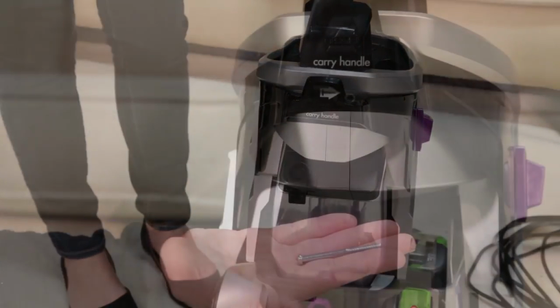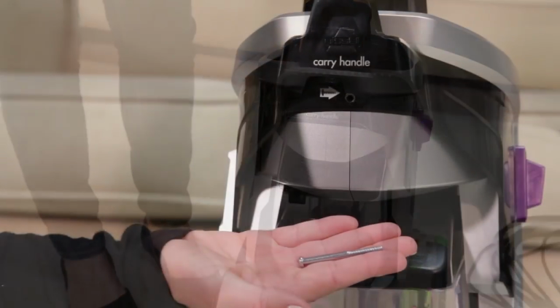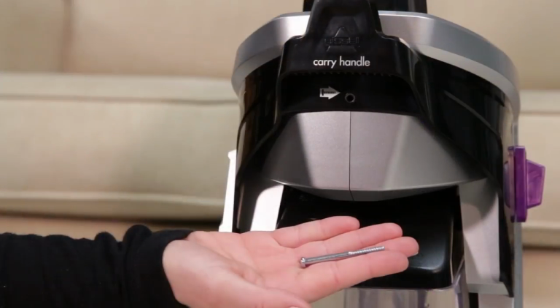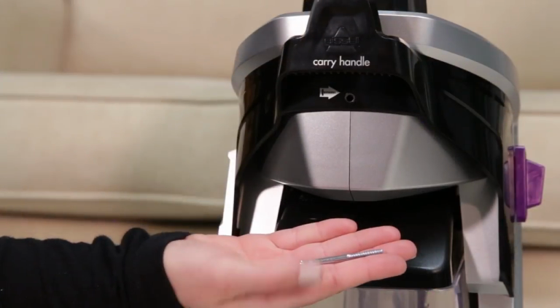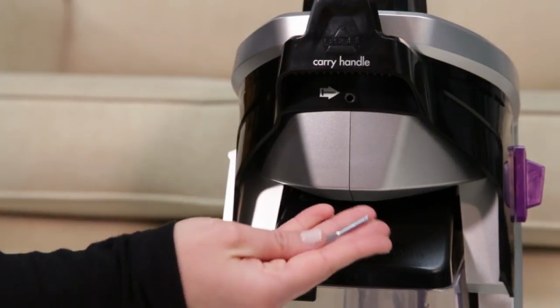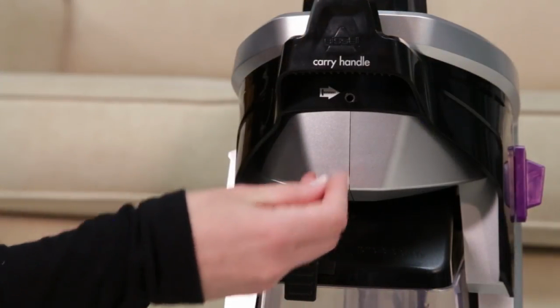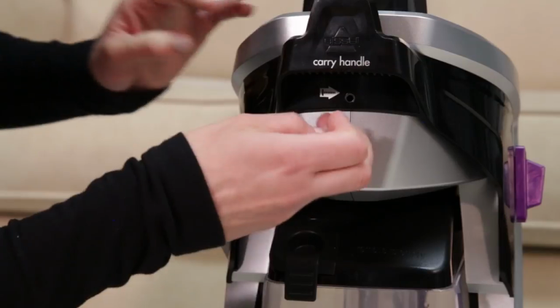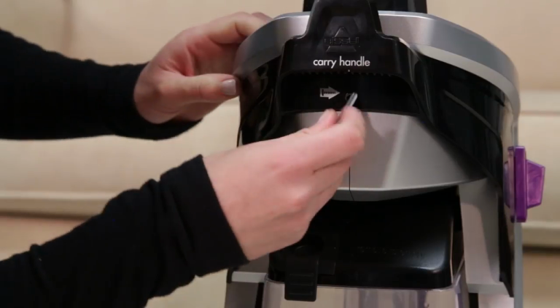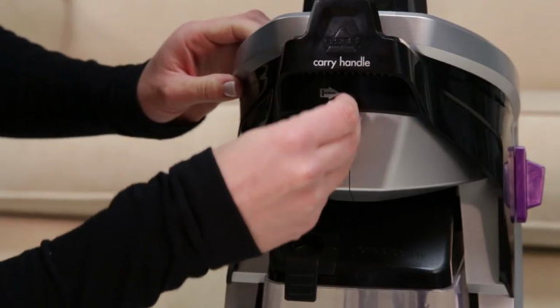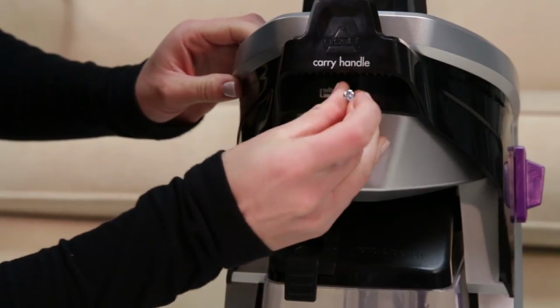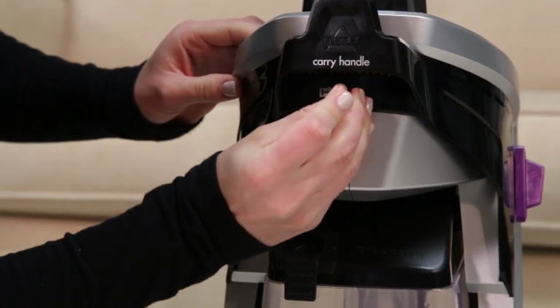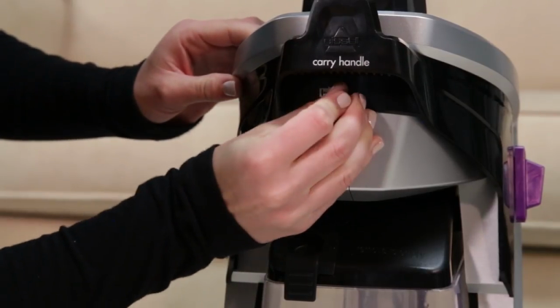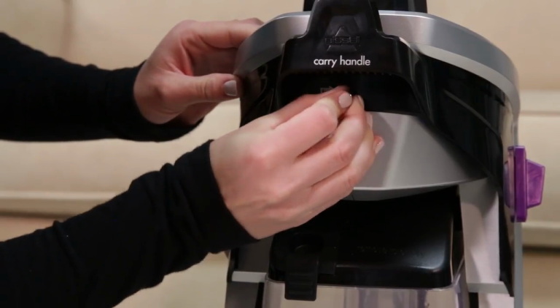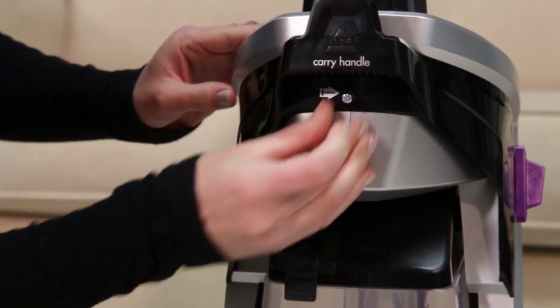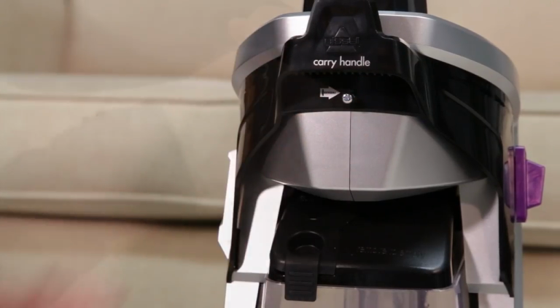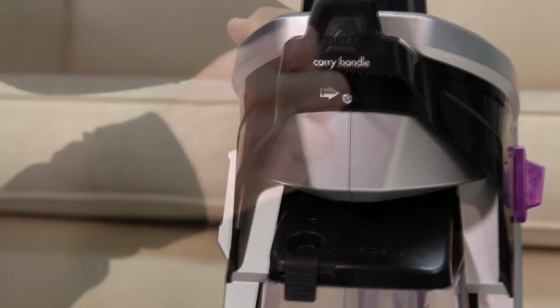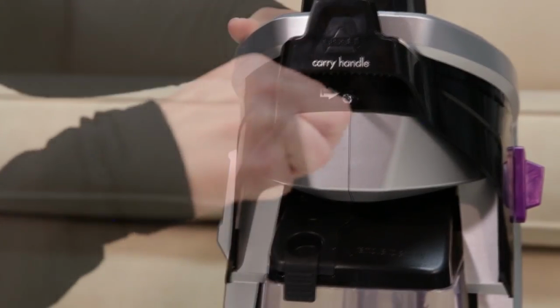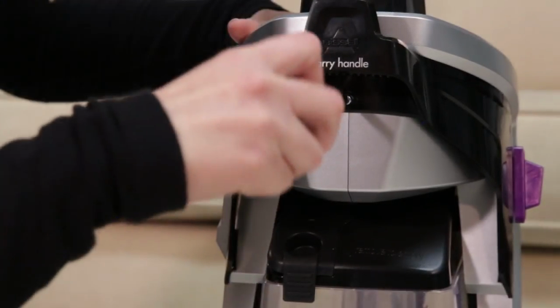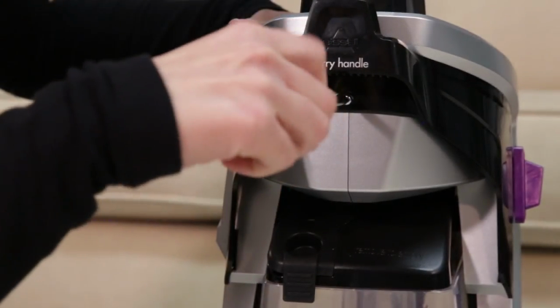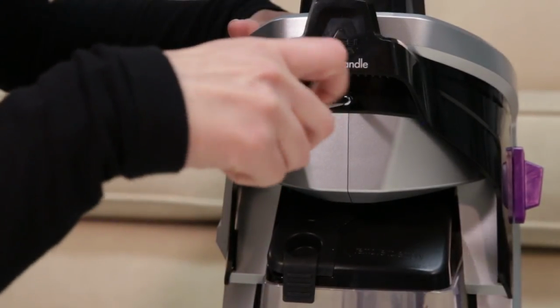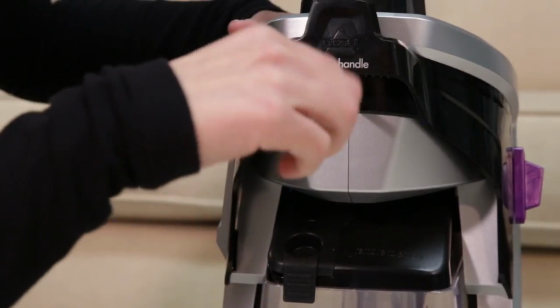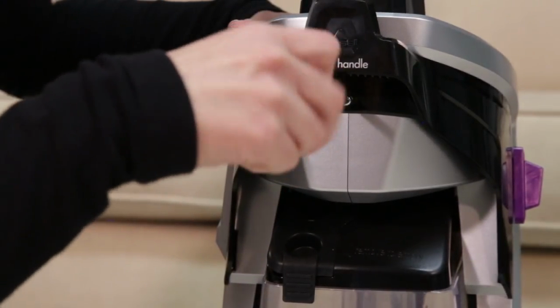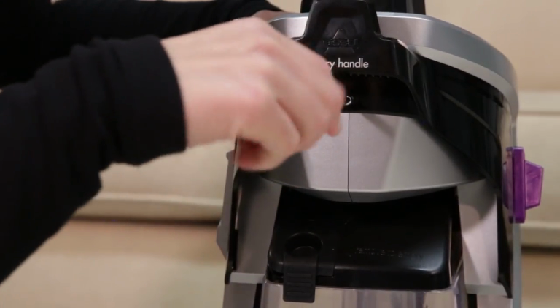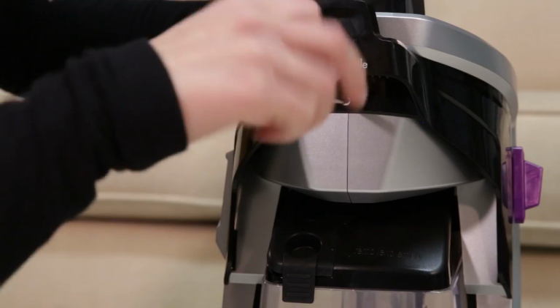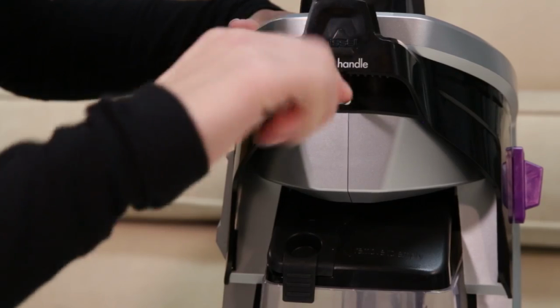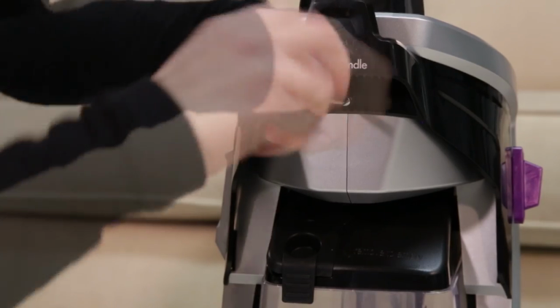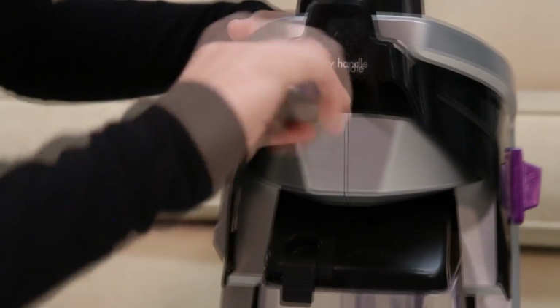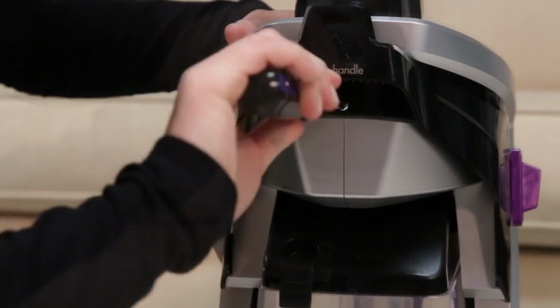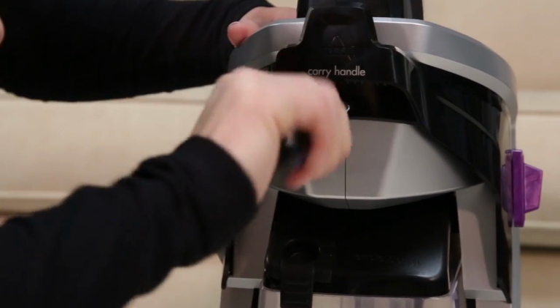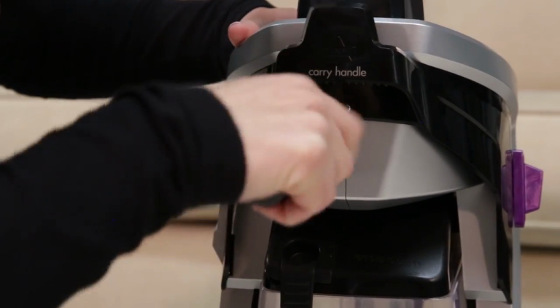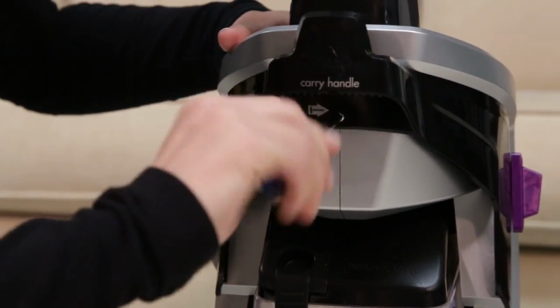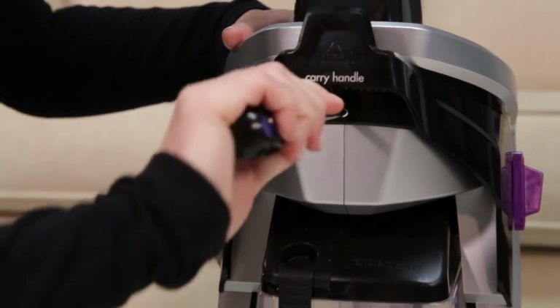Now you'll need your Phillips screwdriver. Take the screw taped to the handle and insert the screw into the hole in the carry handle. Tighten by twisting the screw clockwise.